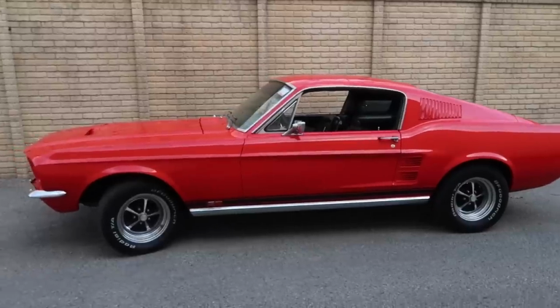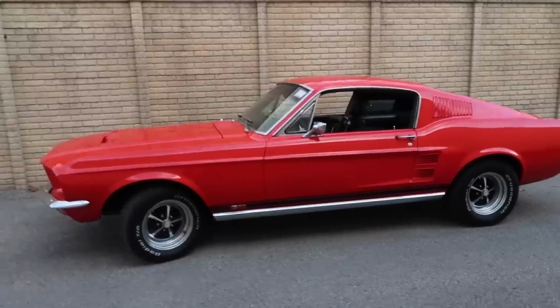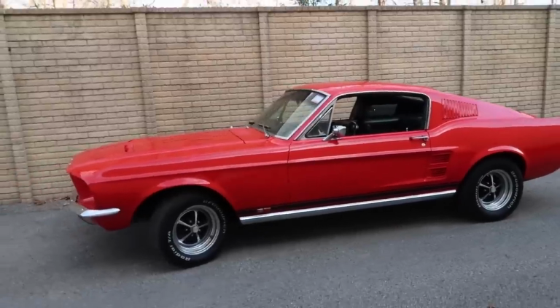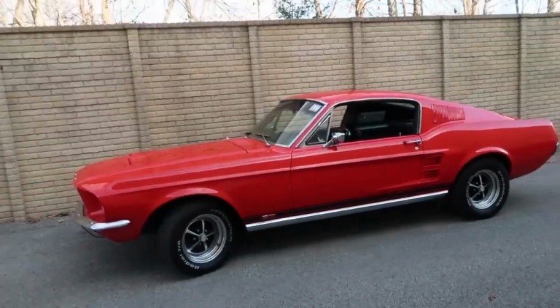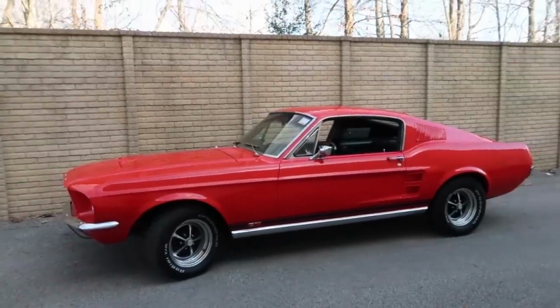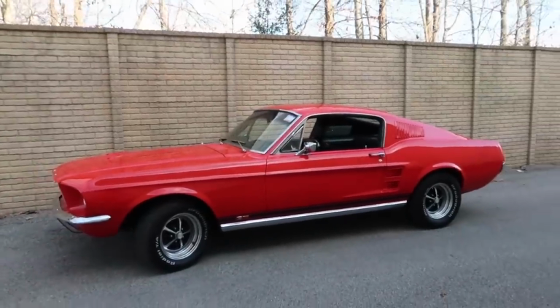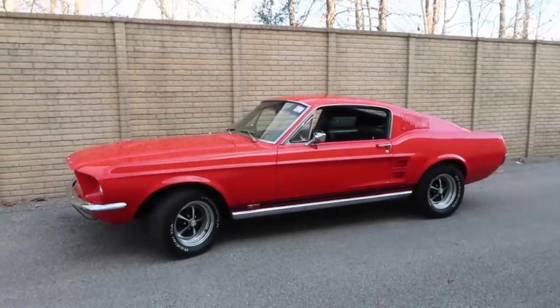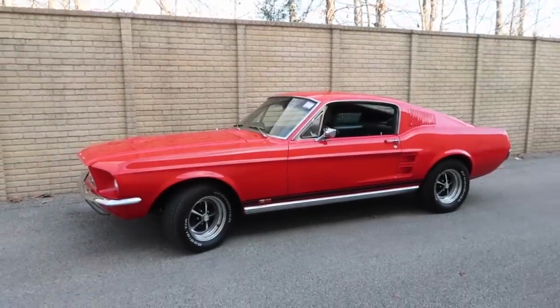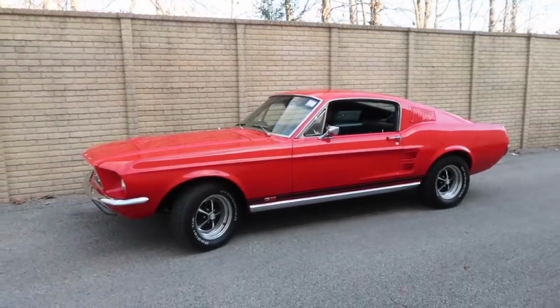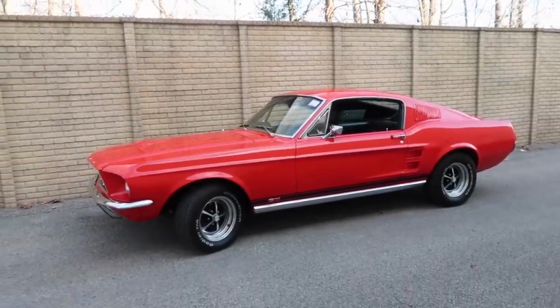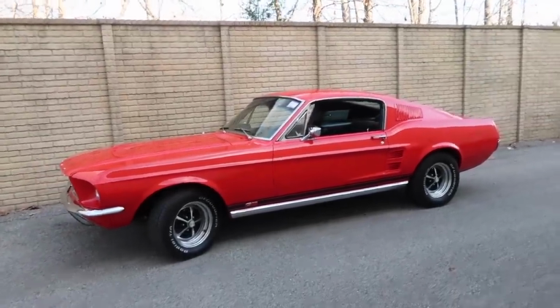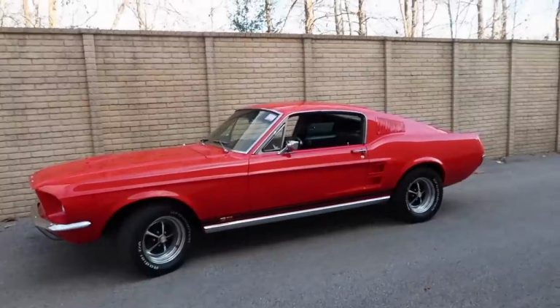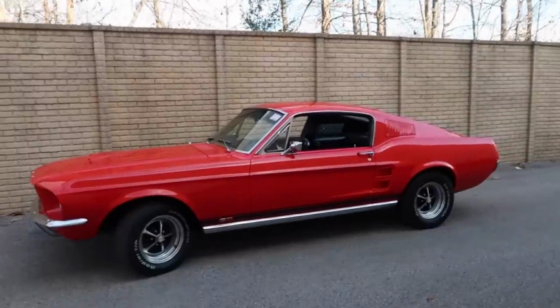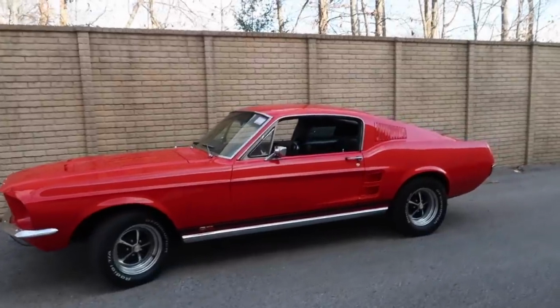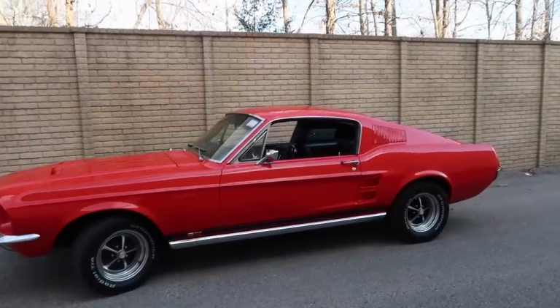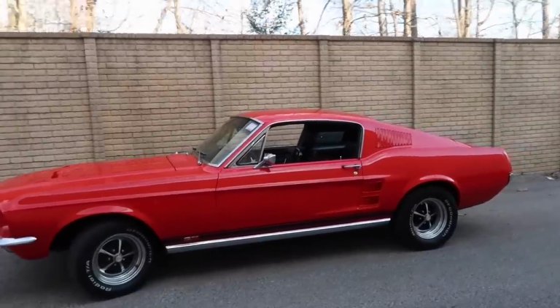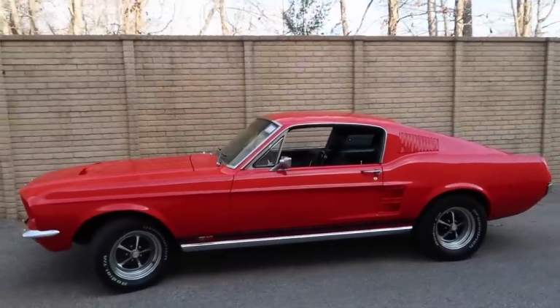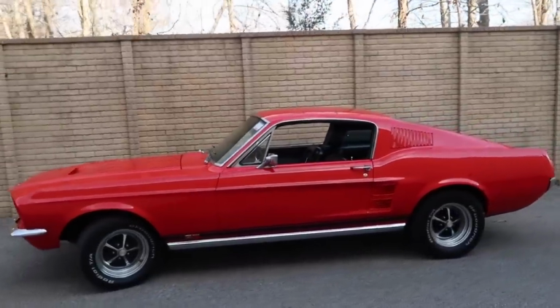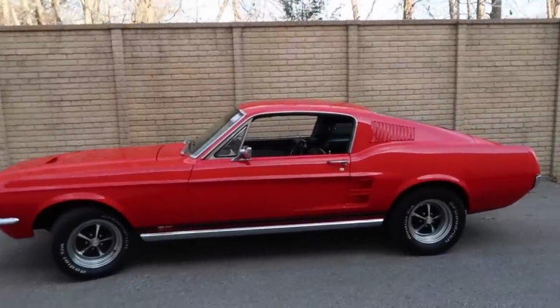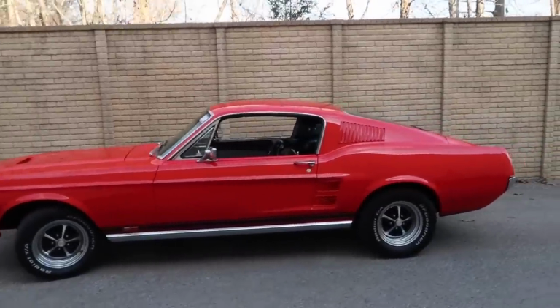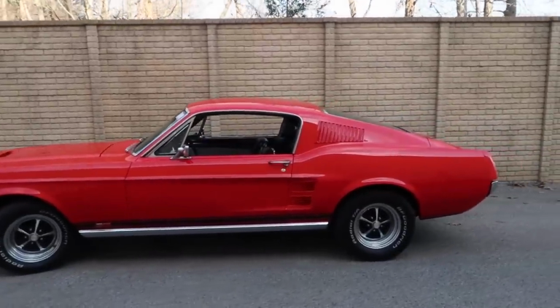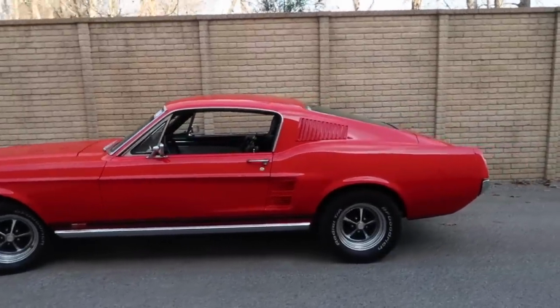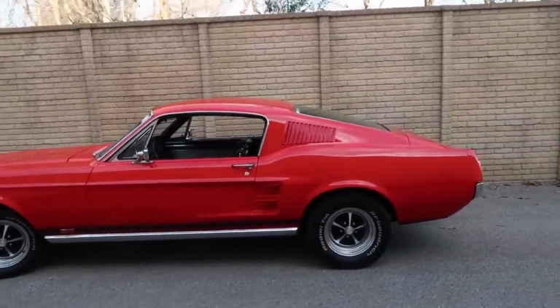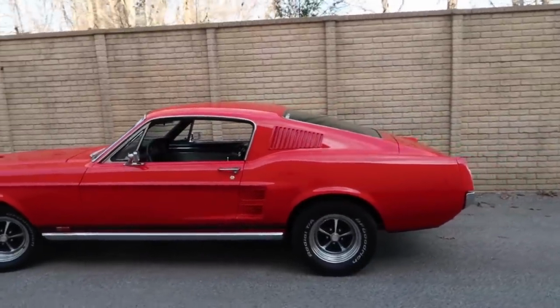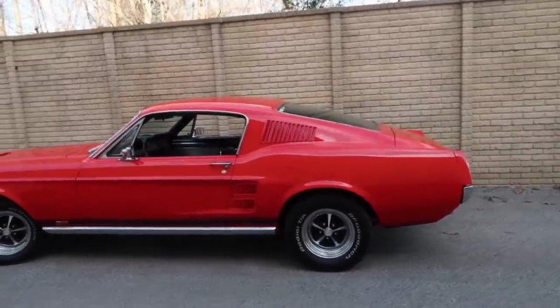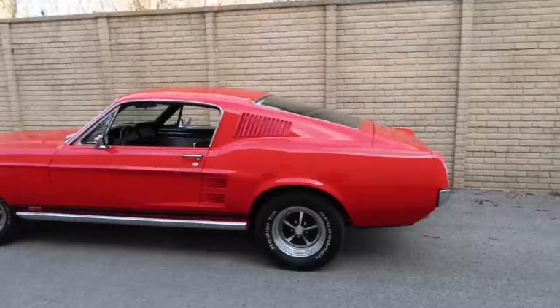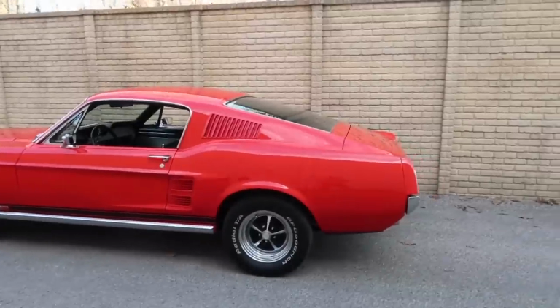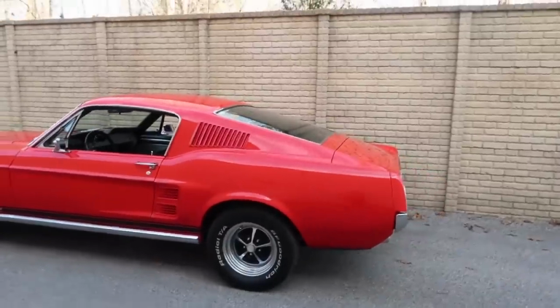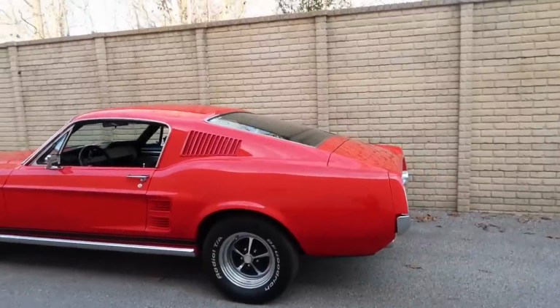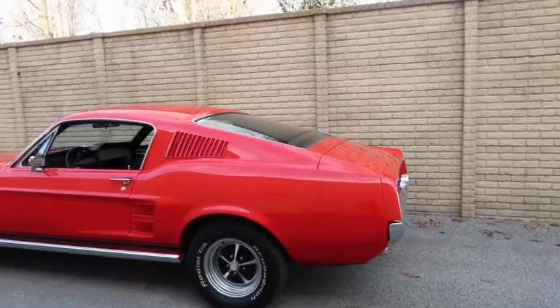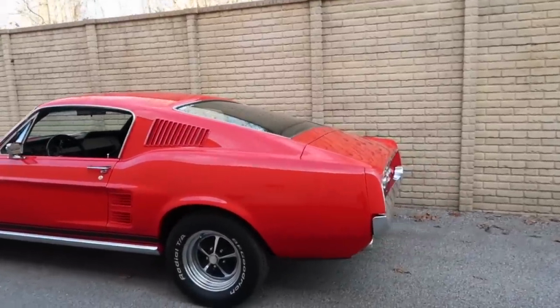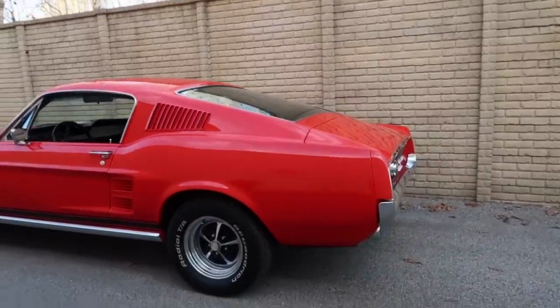The '67 is the first year for this body style, so this is the second body style of the Mustang. '65 and '66 were a lot smaller cars, so in my opinion this is the best looking and most sought-after — the '67 fastback Mustang.